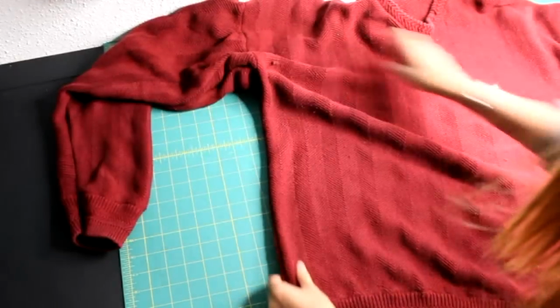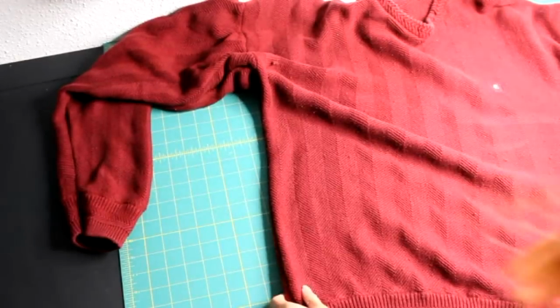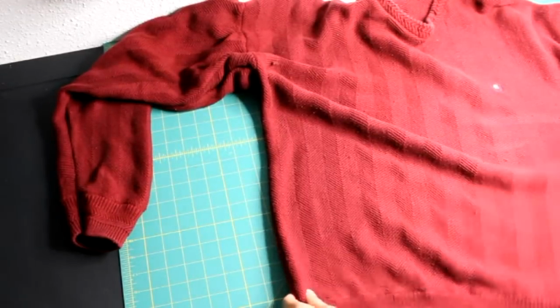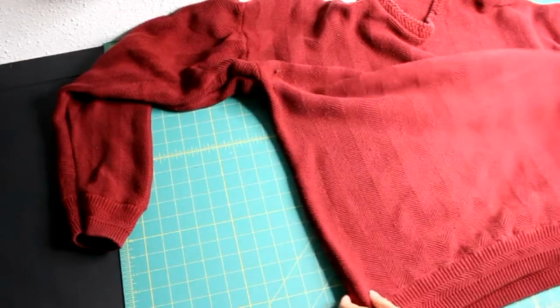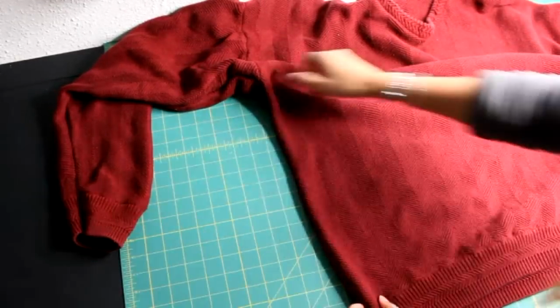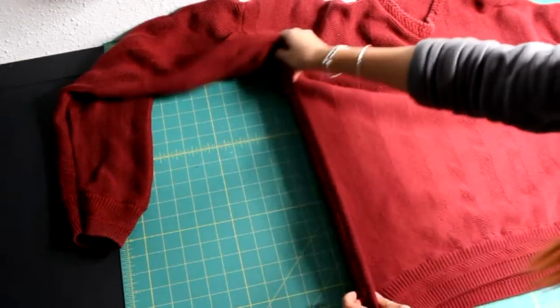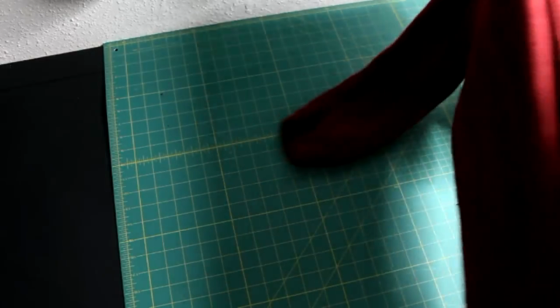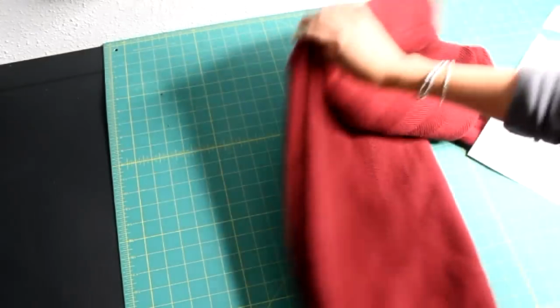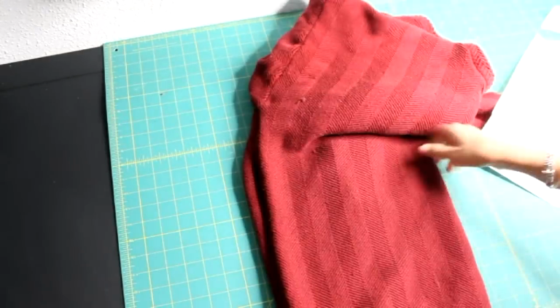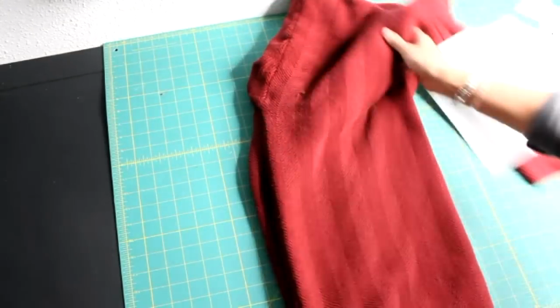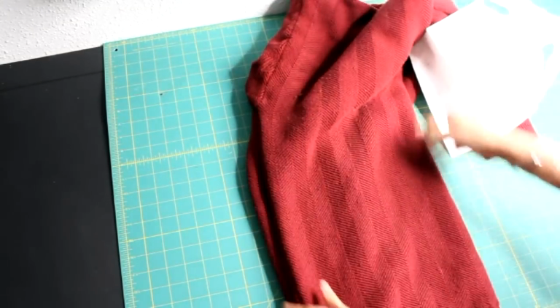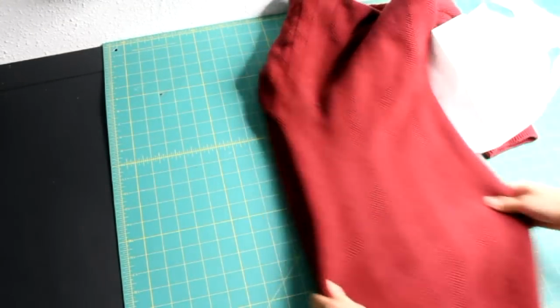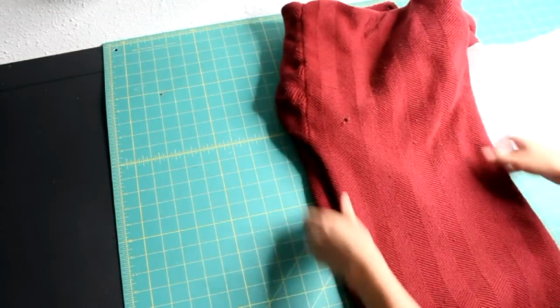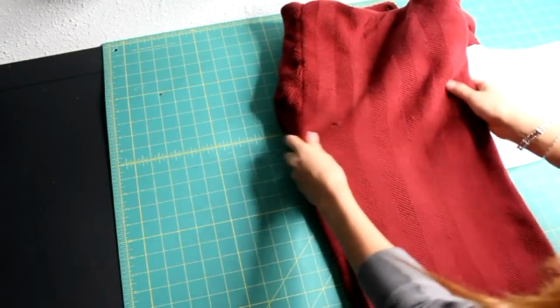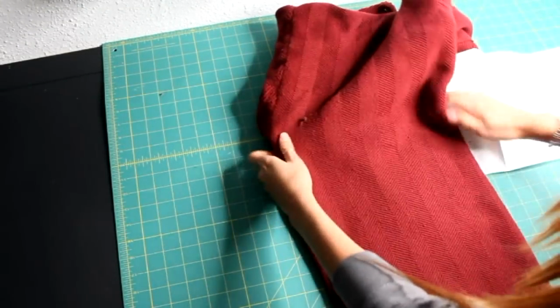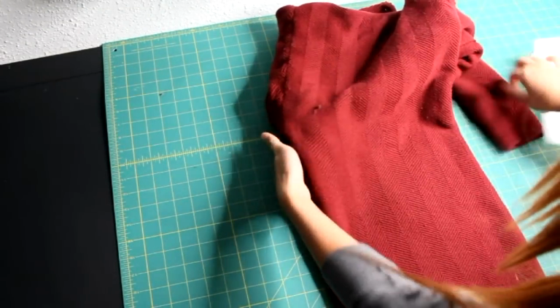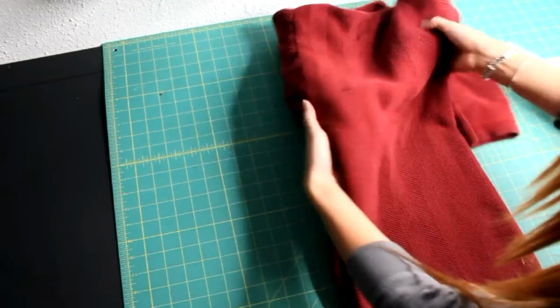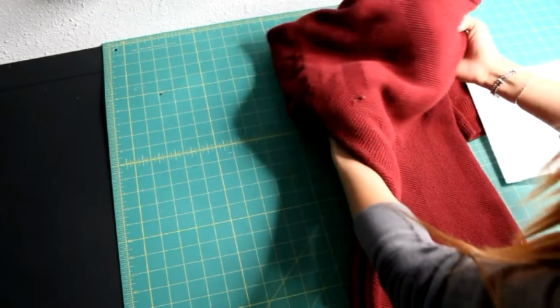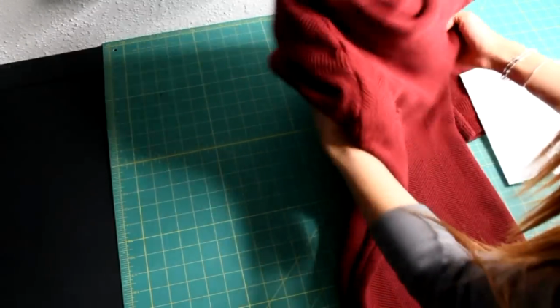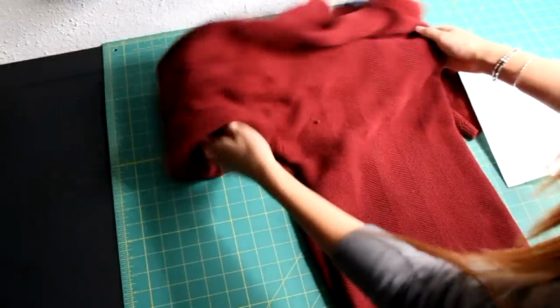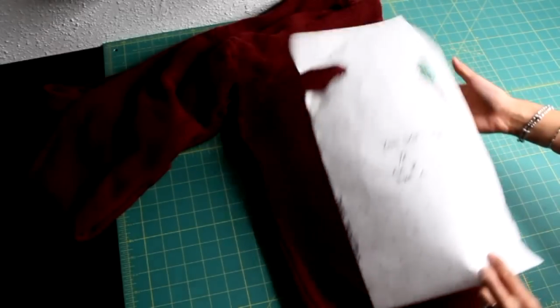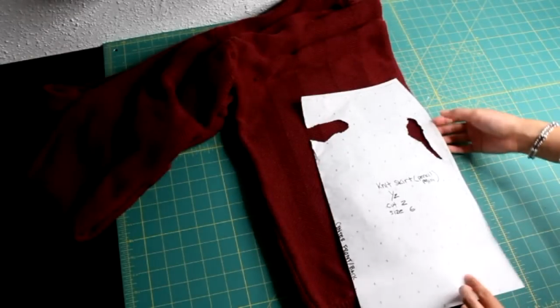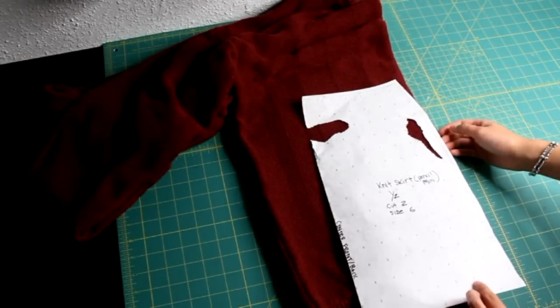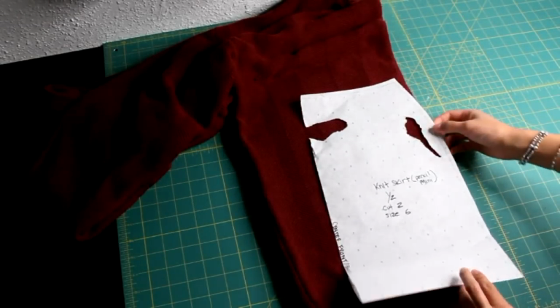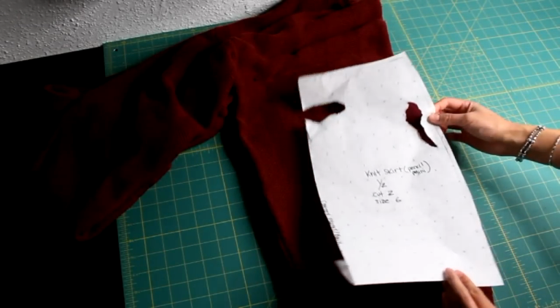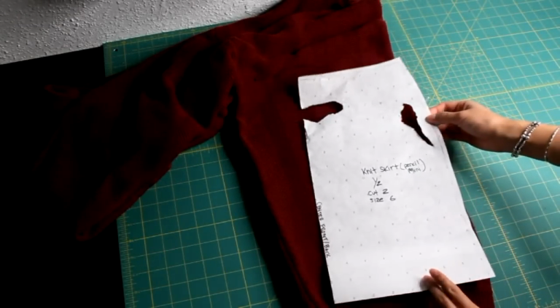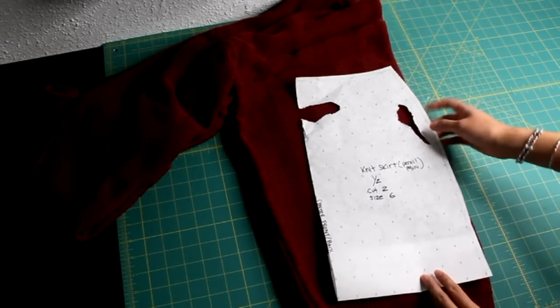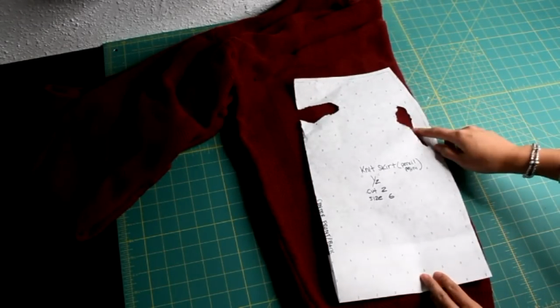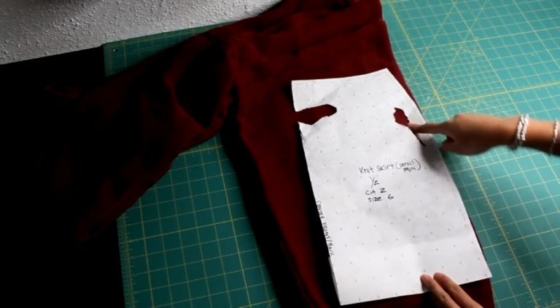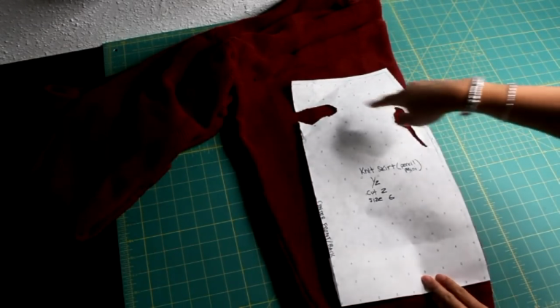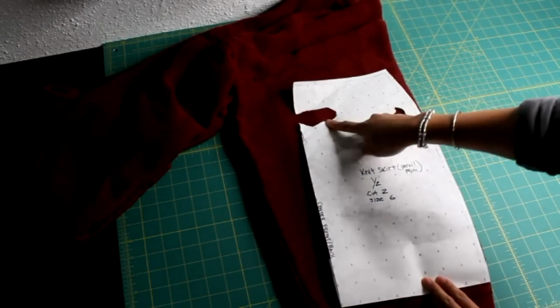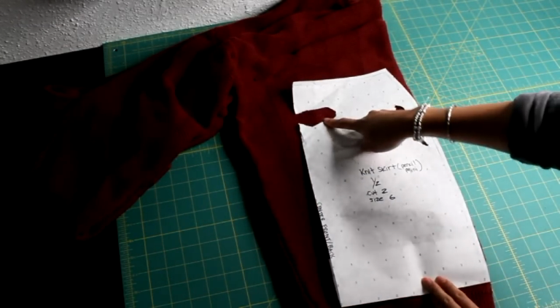Lay the sweater down and smooth it out. Fold it in half making sure the side seams are meeting up. You'll need a knit skirt pattern for this tutorial, and don't worry about that — I got you covered.